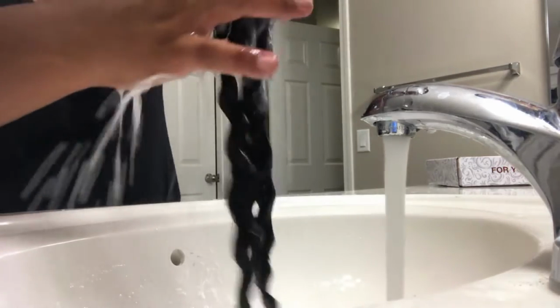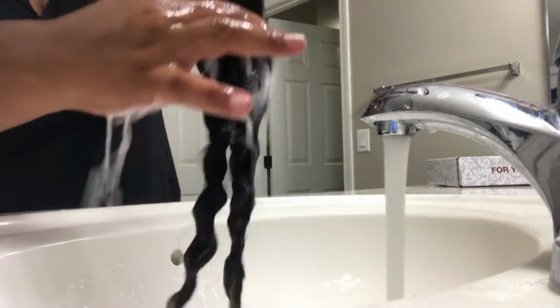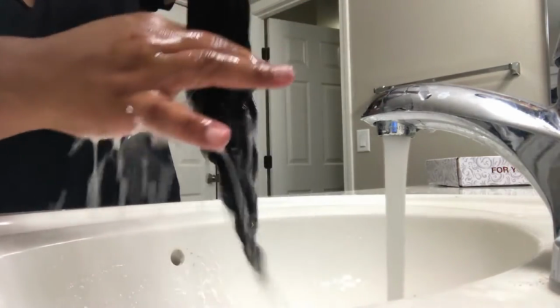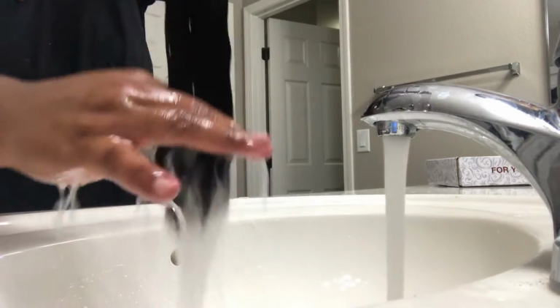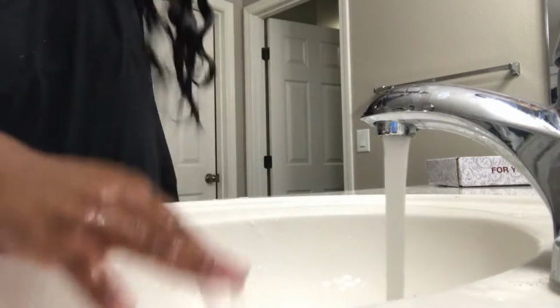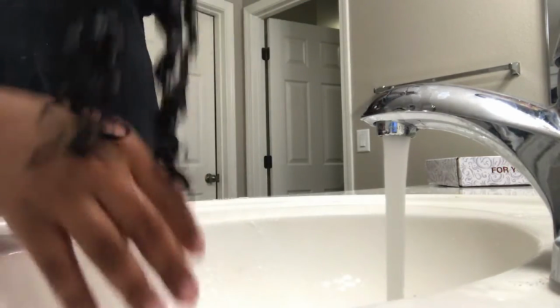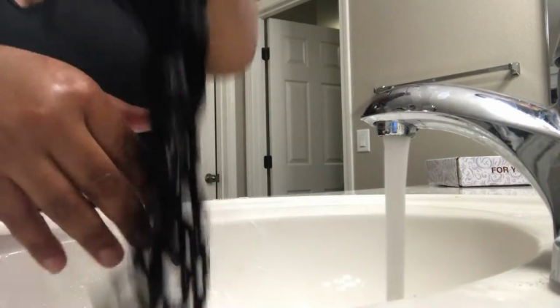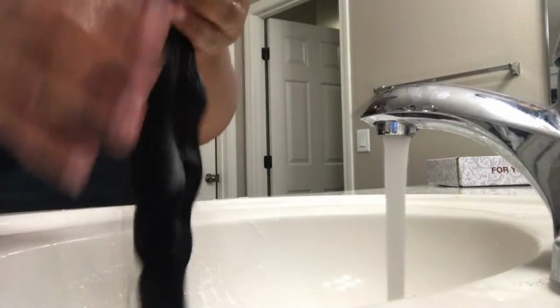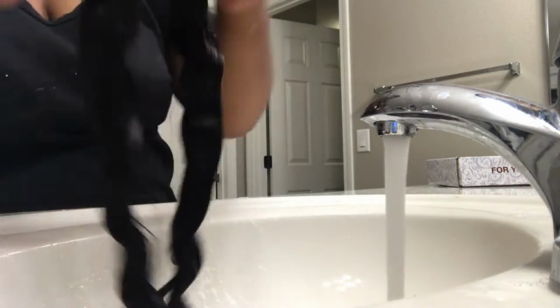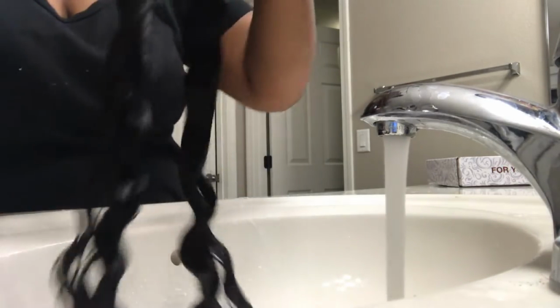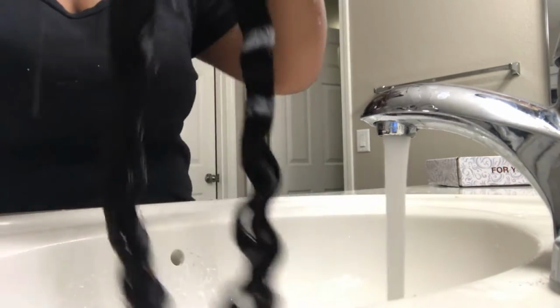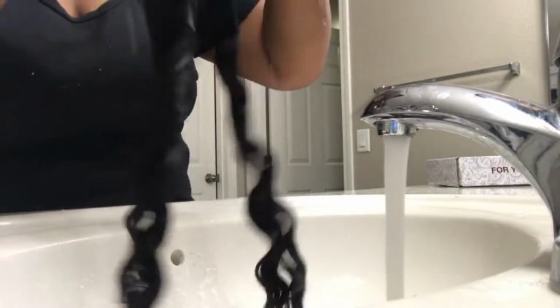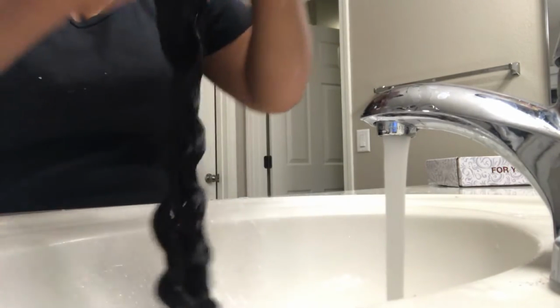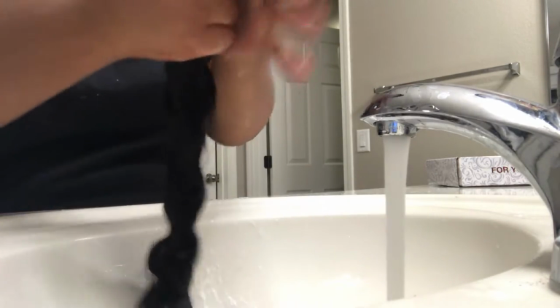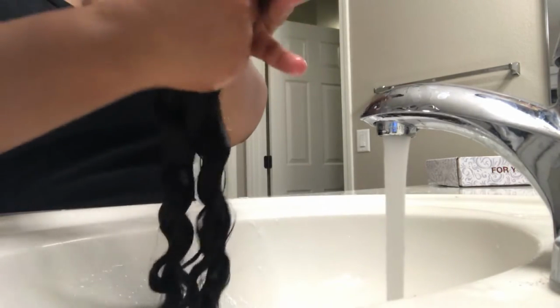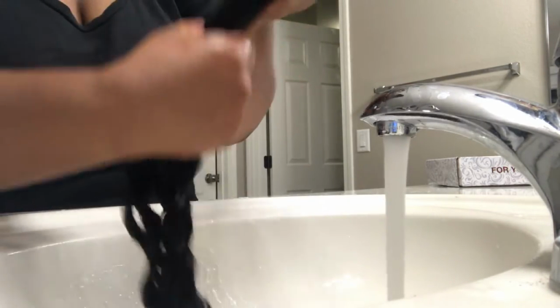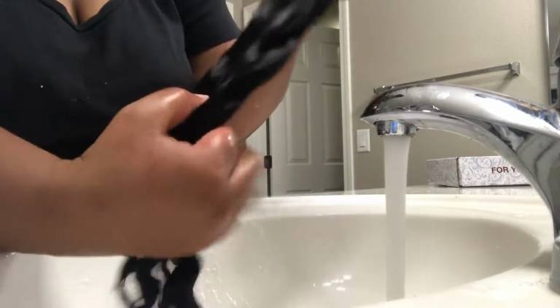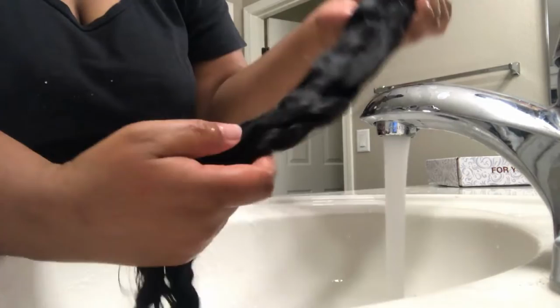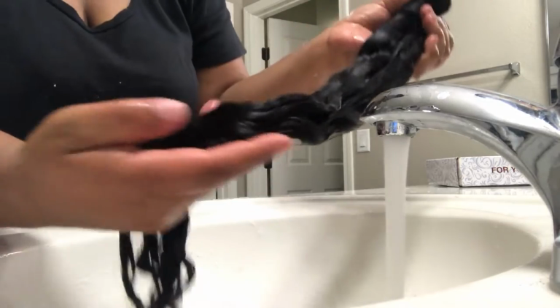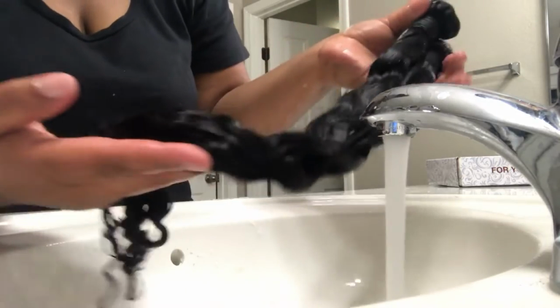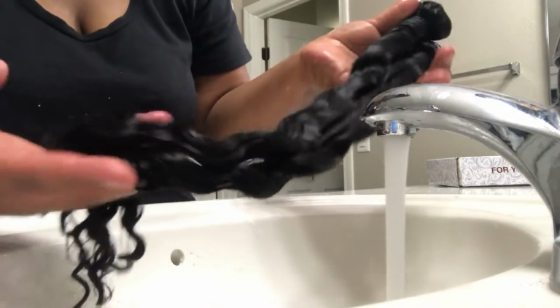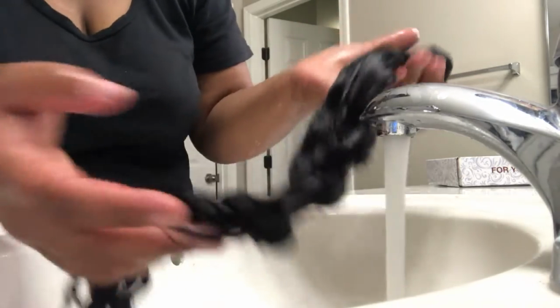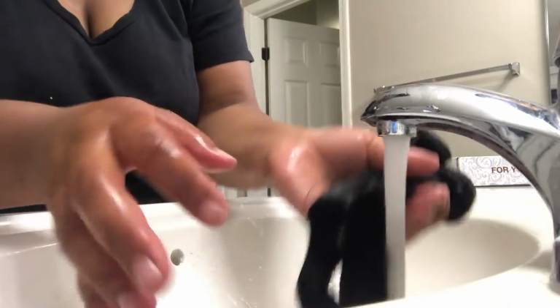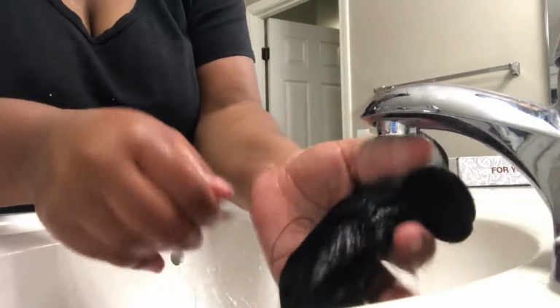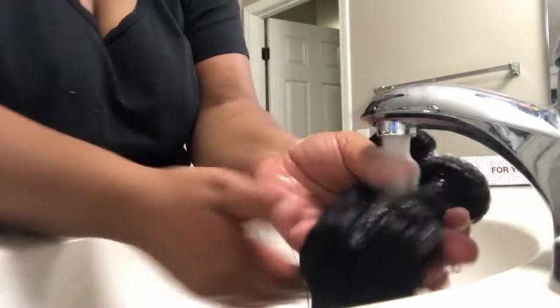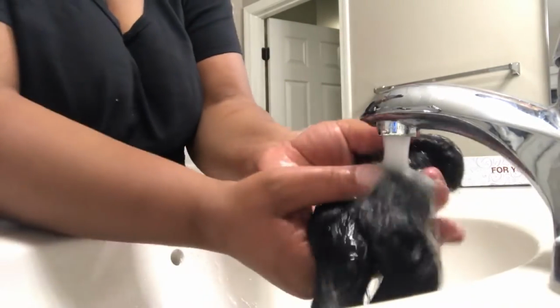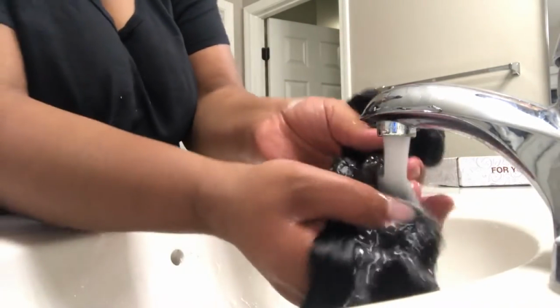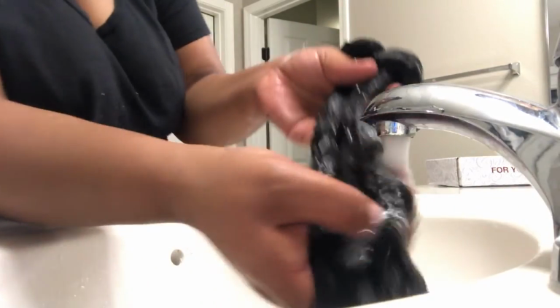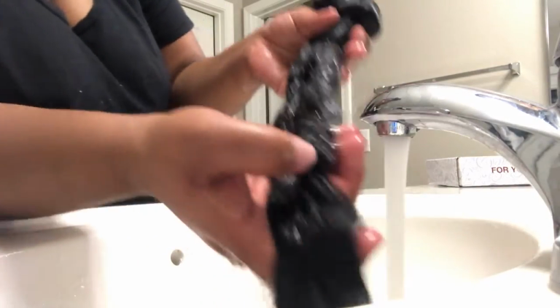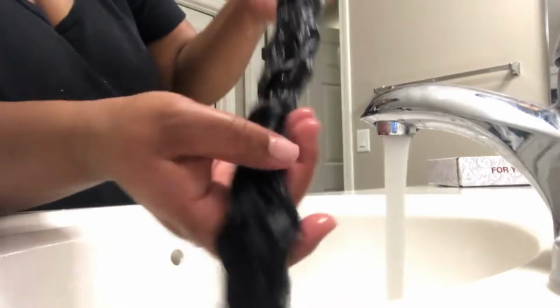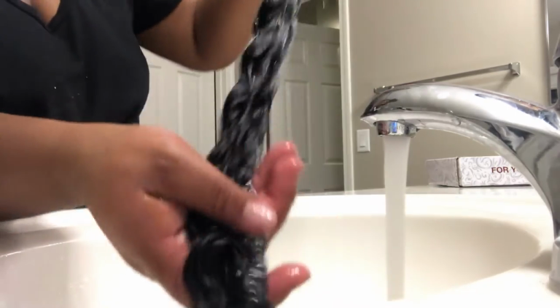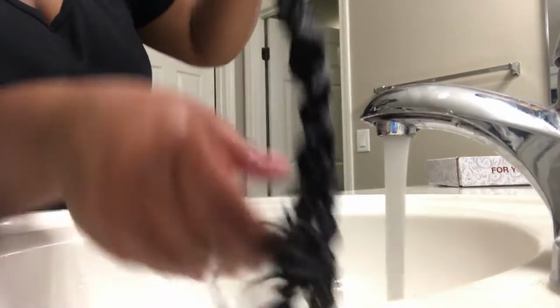This is the last time you're going to go ahead and rinse through the hair. Make sure all of the soap is completely rinsed out, and then we're going to move on to the conditioning step.